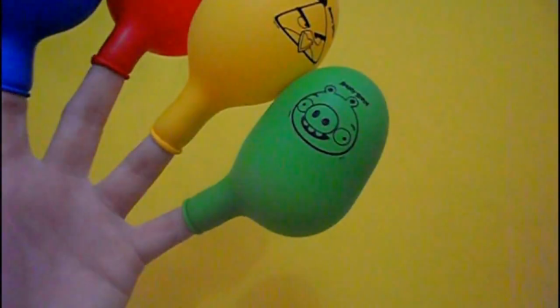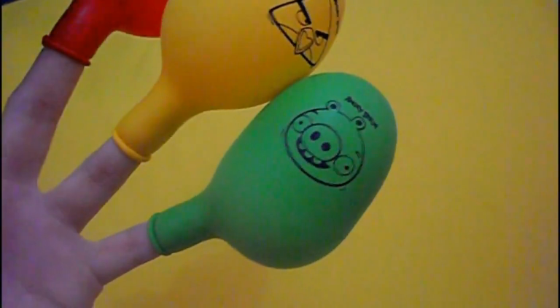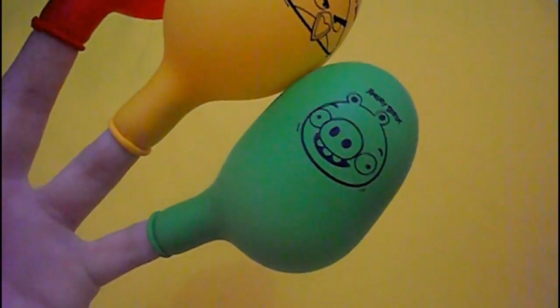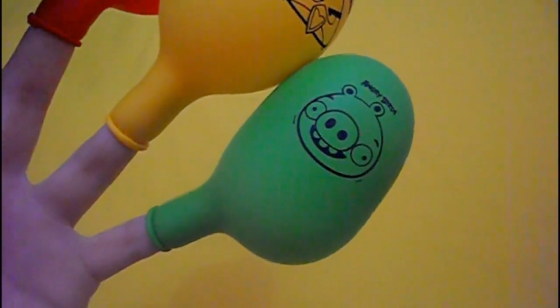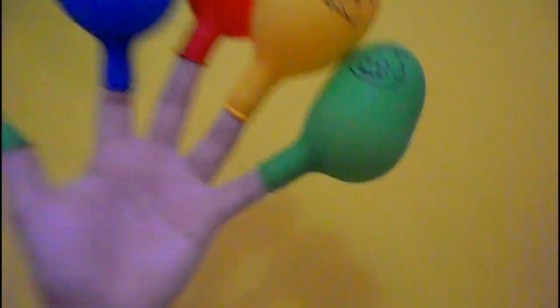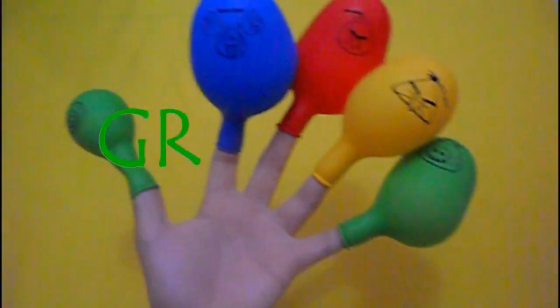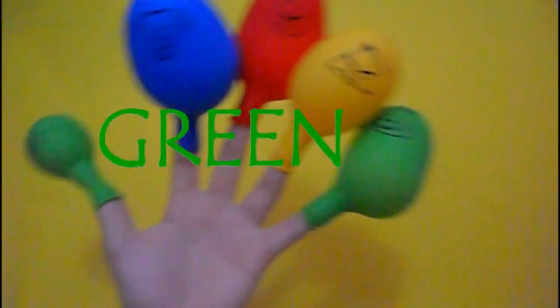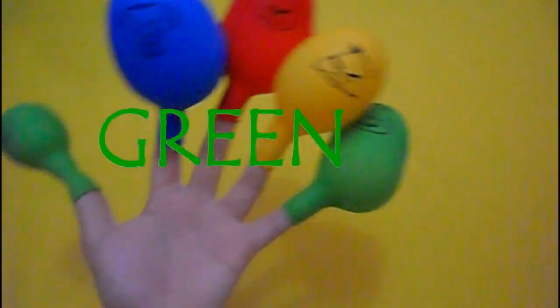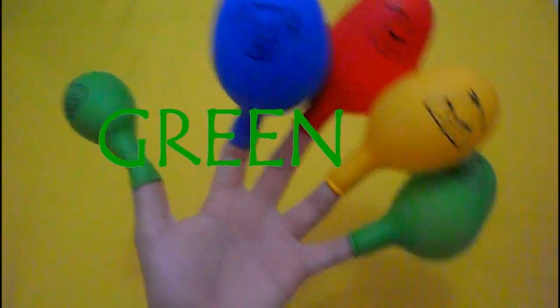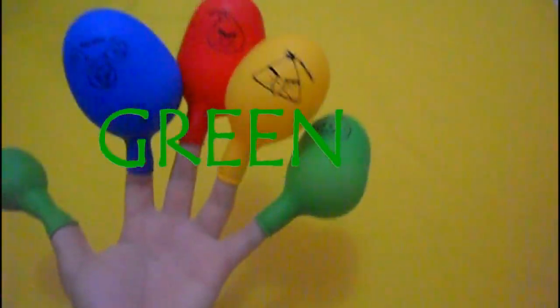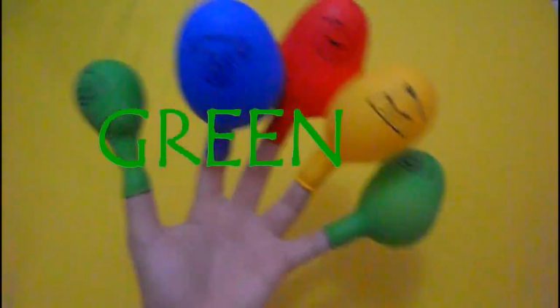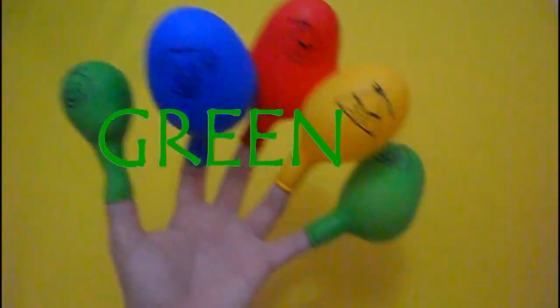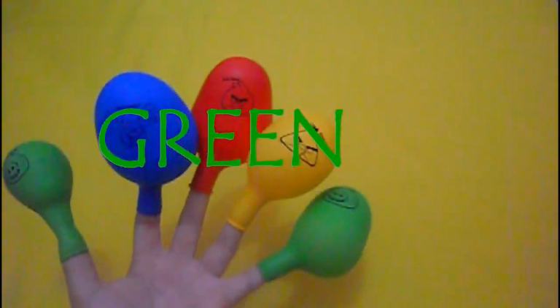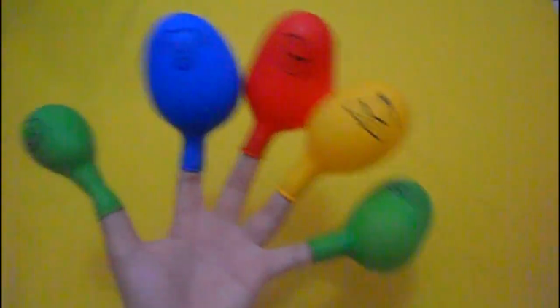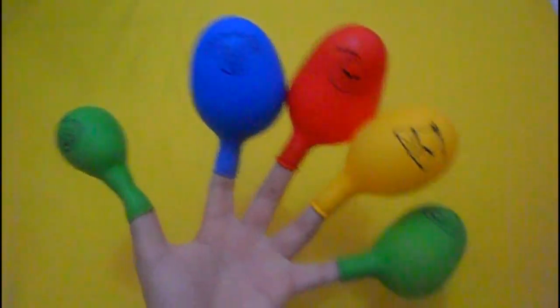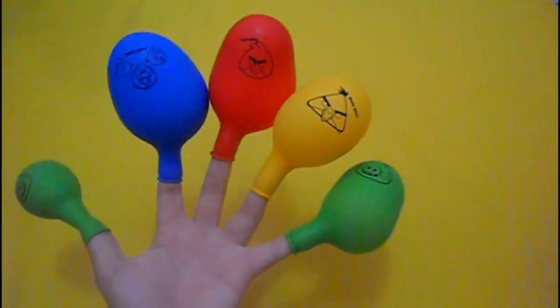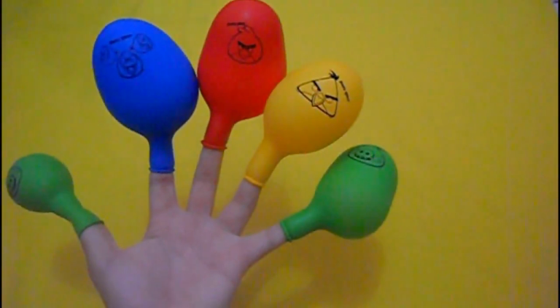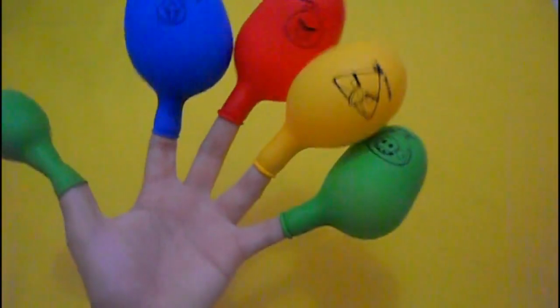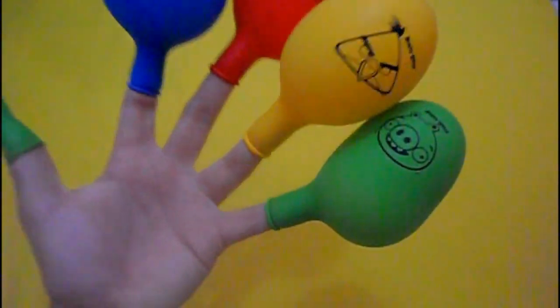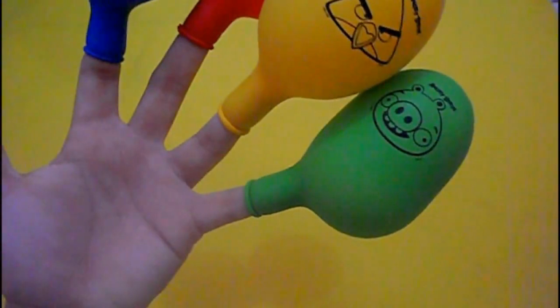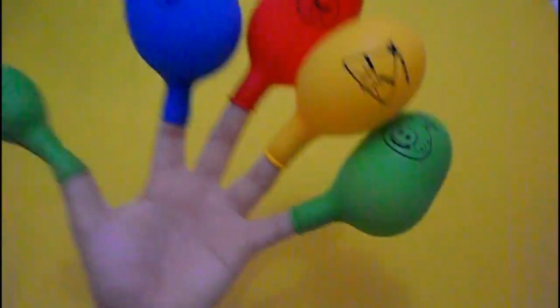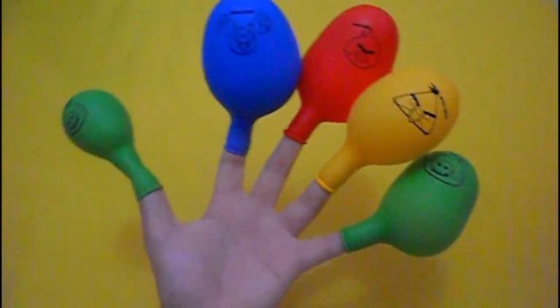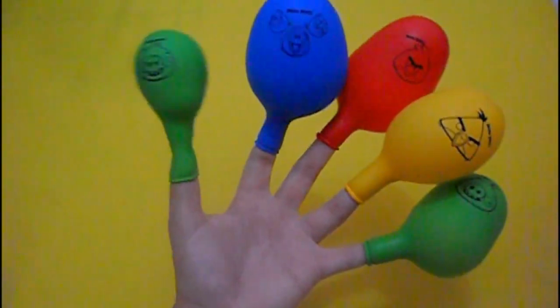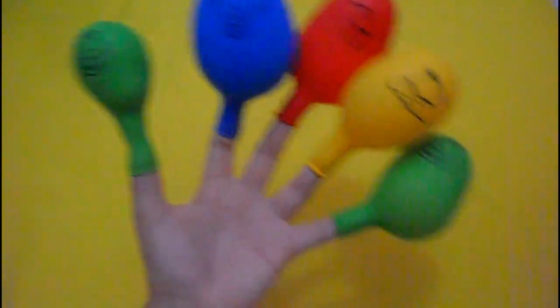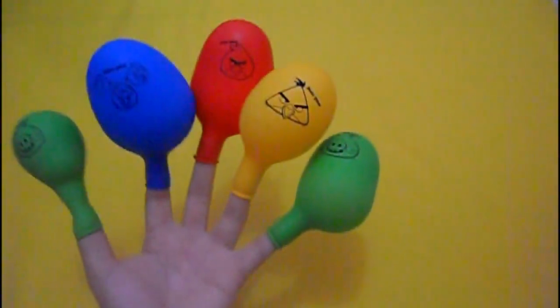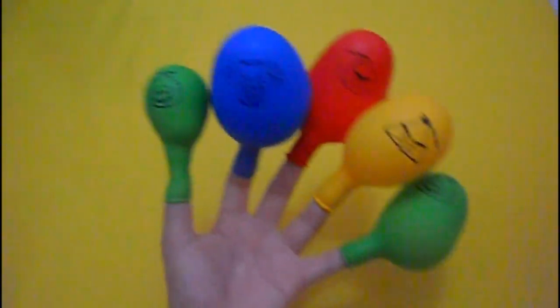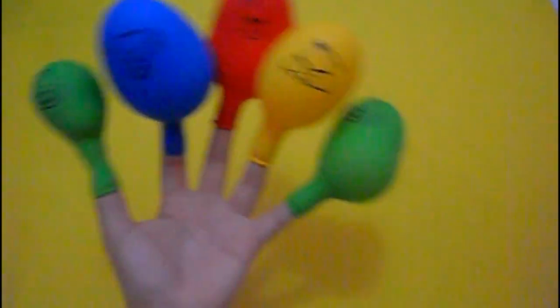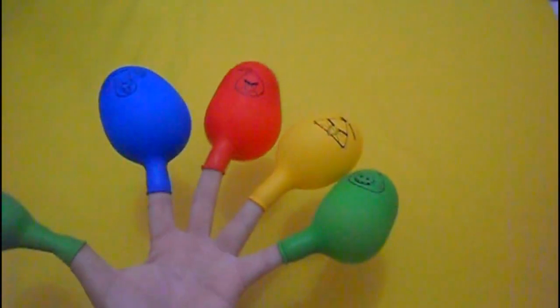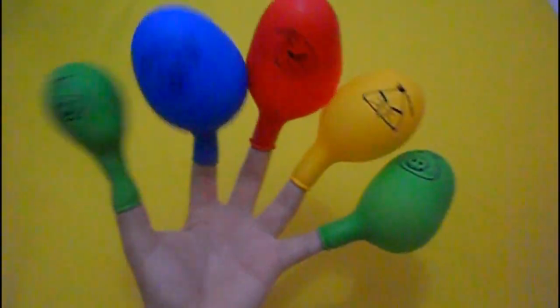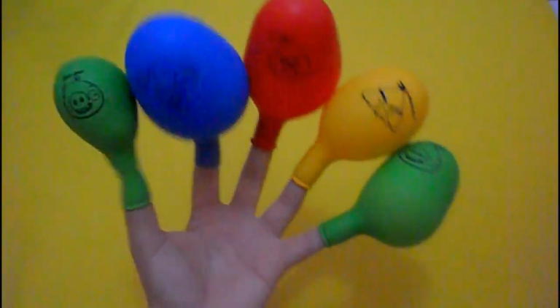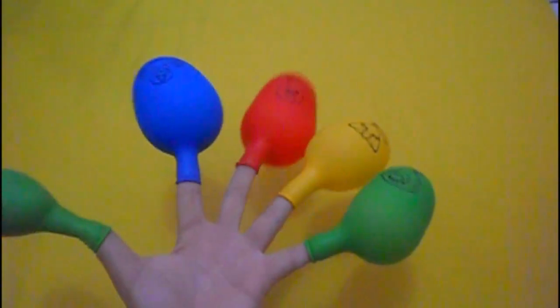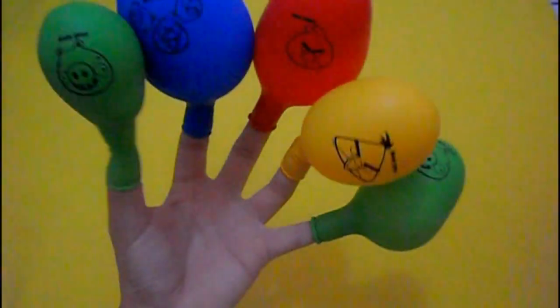Green. Green finger, green finger, where are you? Here. Hey Ryan, hey Ryan, how do you do?